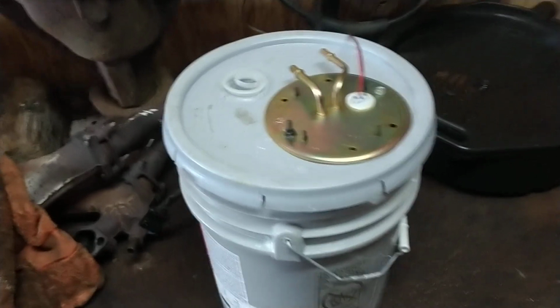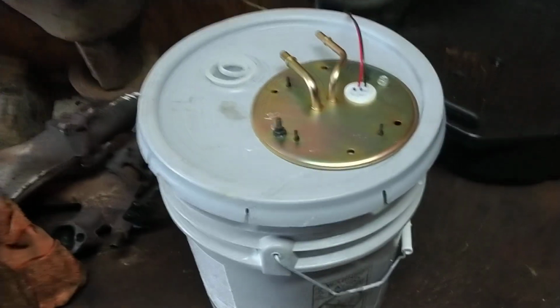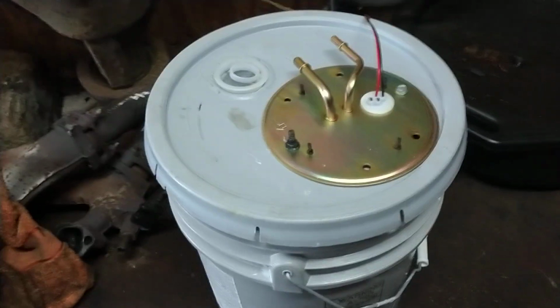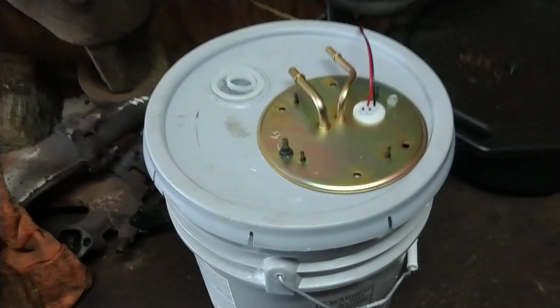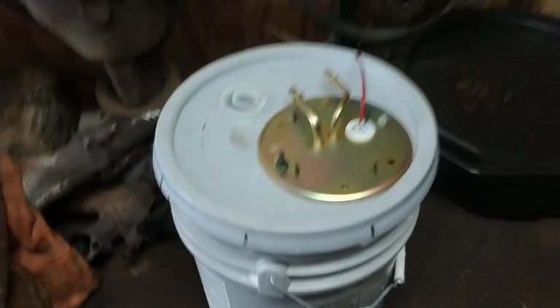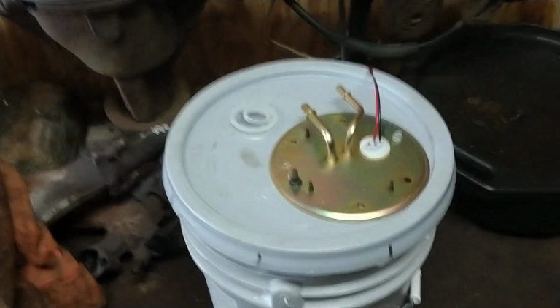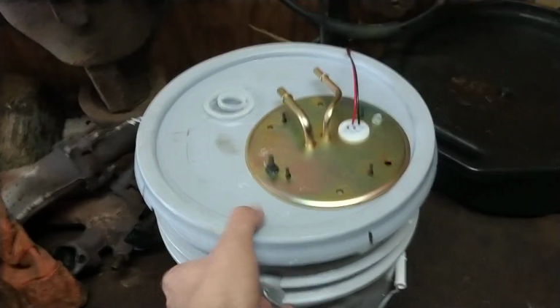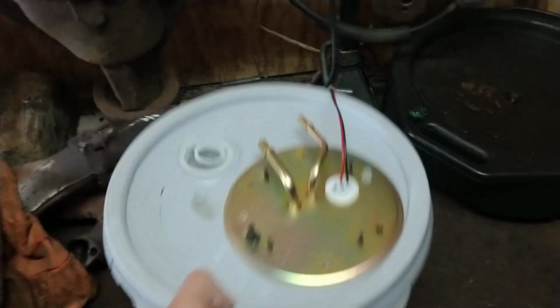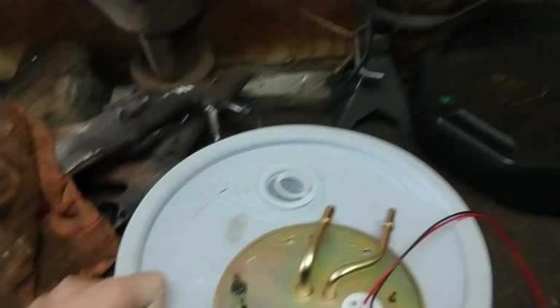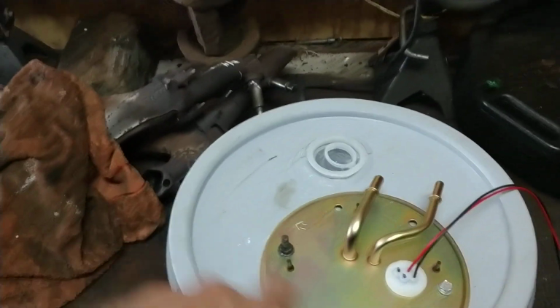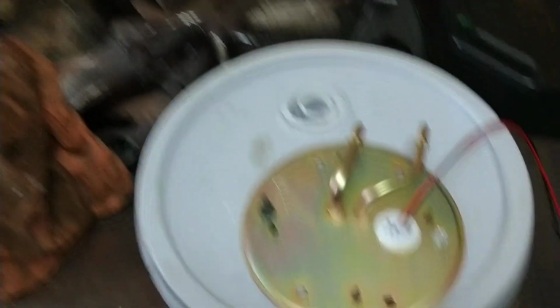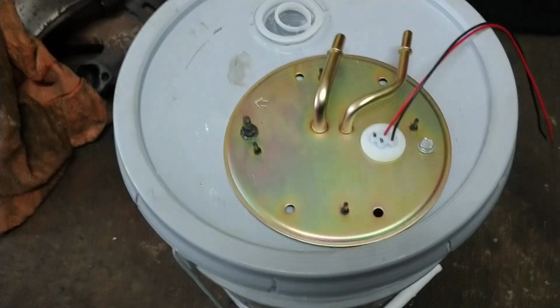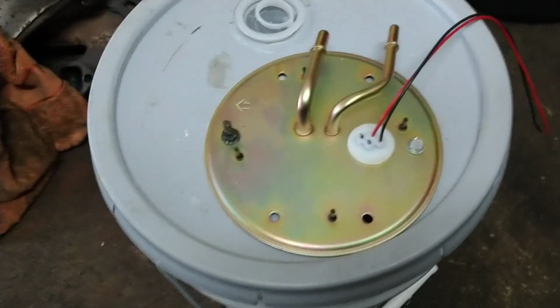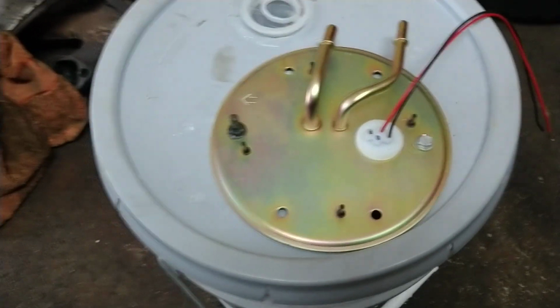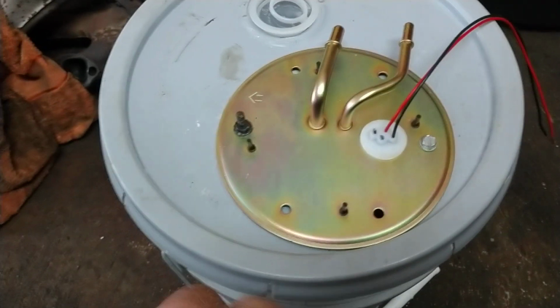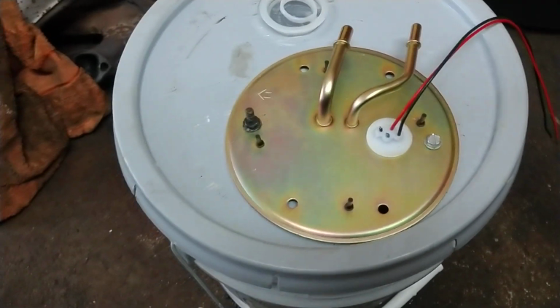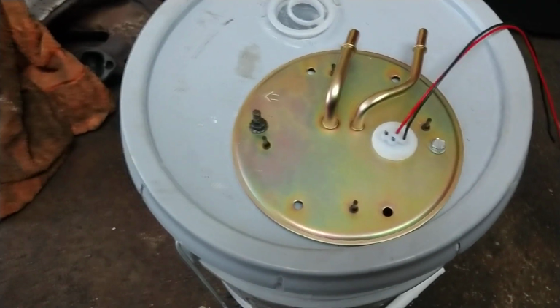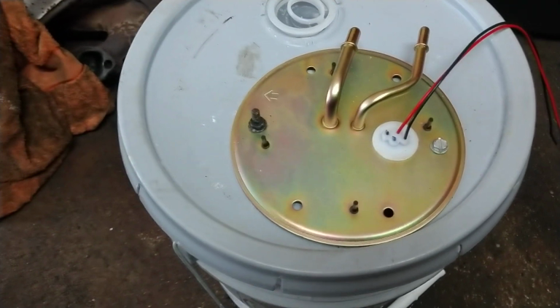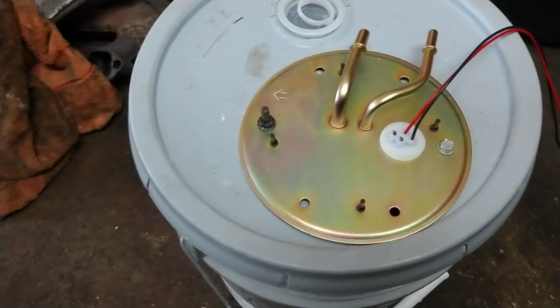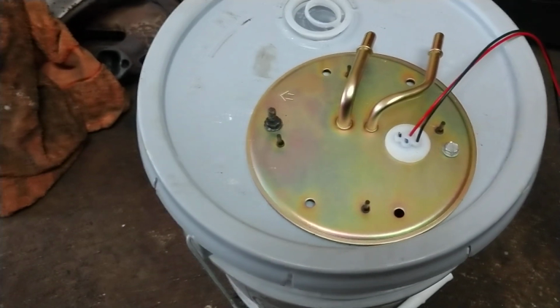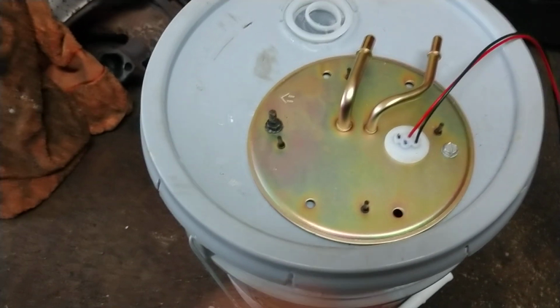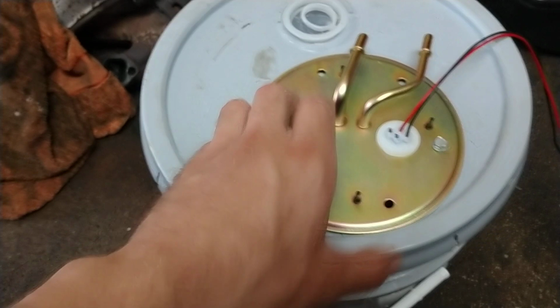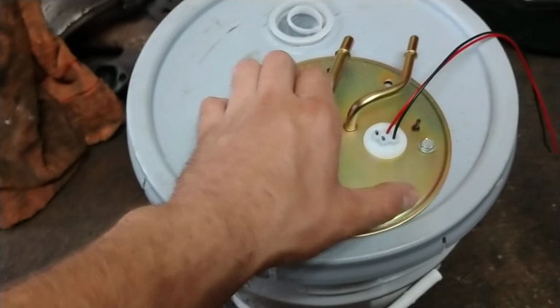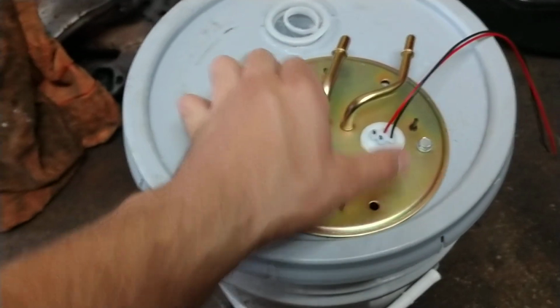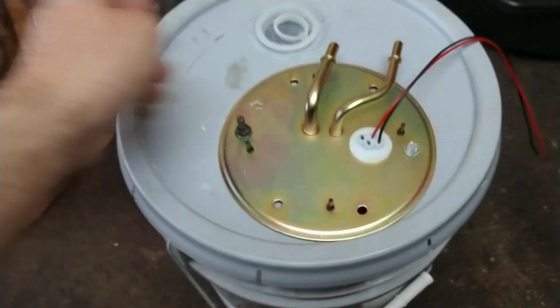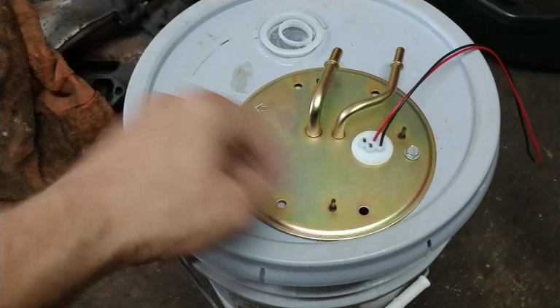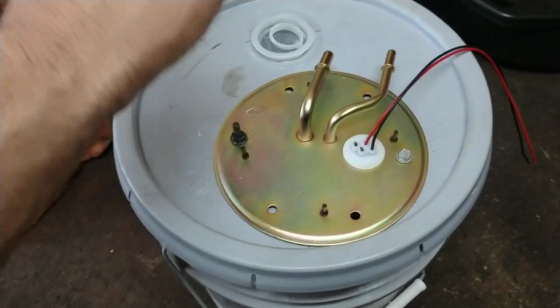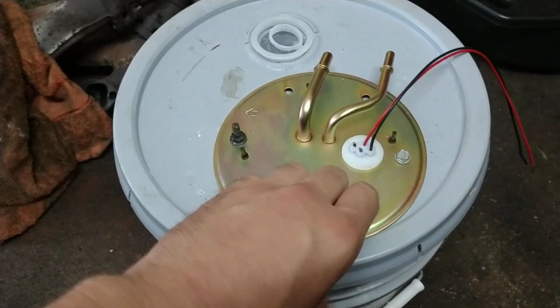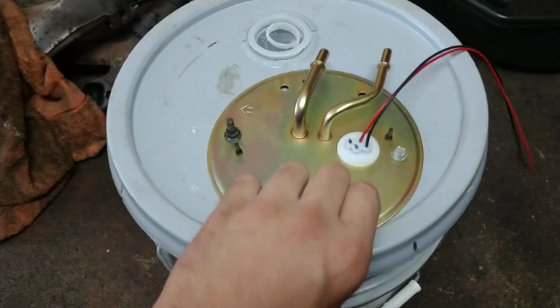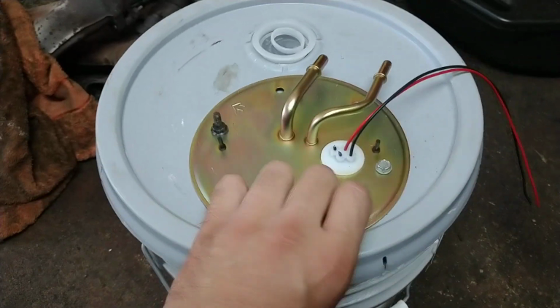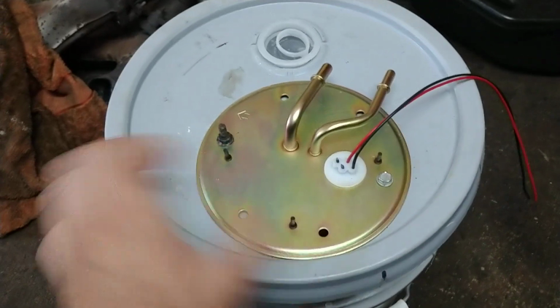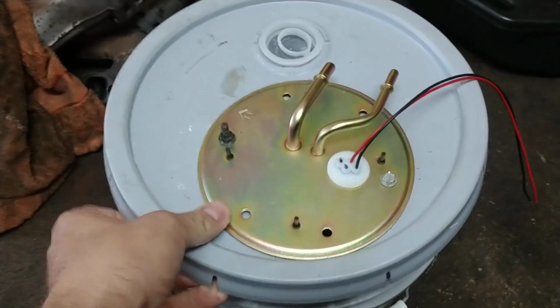Here's a quick update of my test rig fuel pump setup using that late 90s Ford F-150 sending unit module — just threw a couple bolts in there.